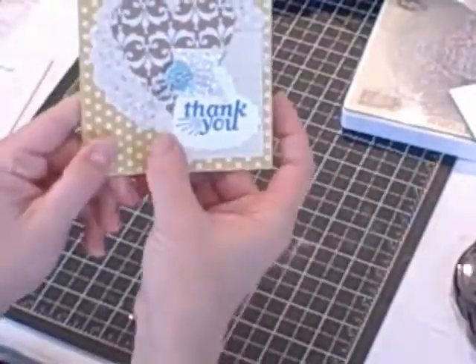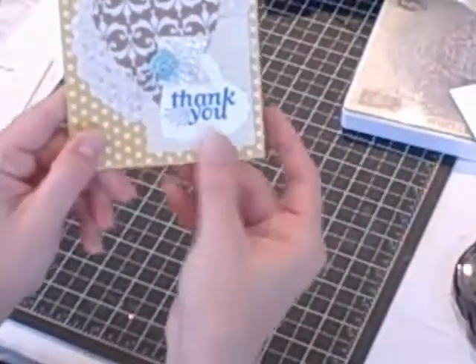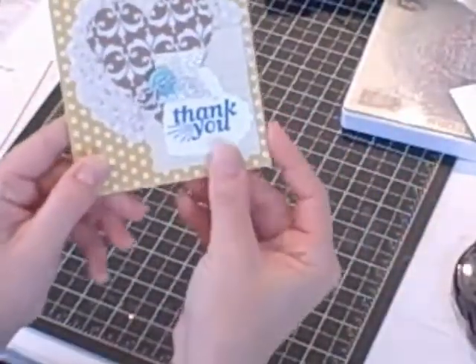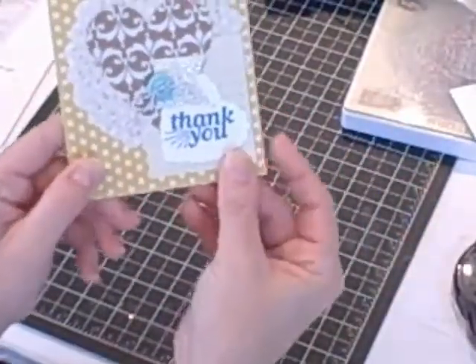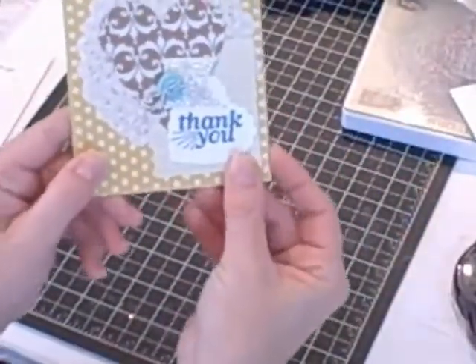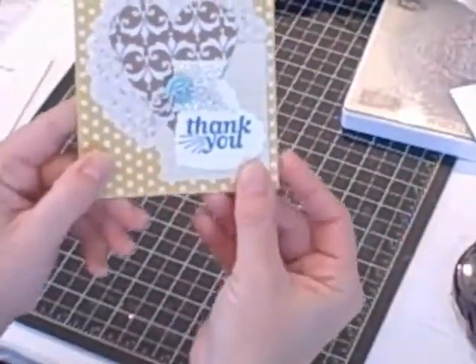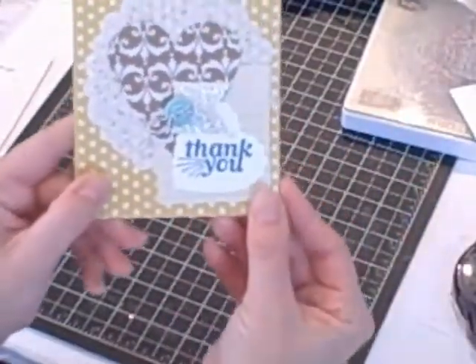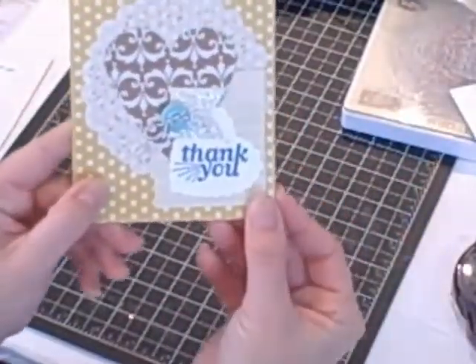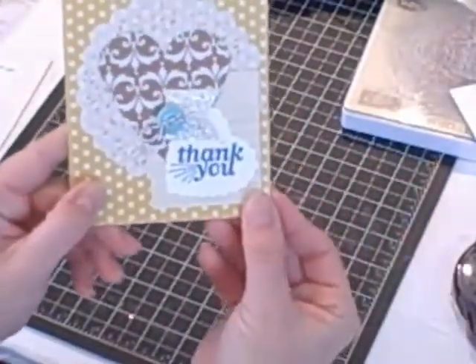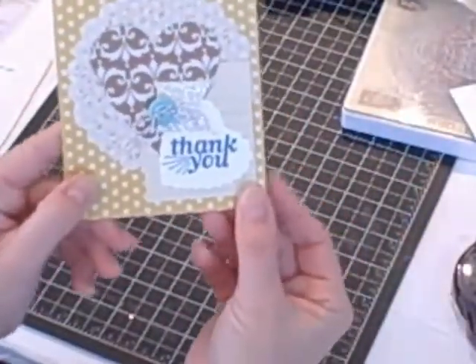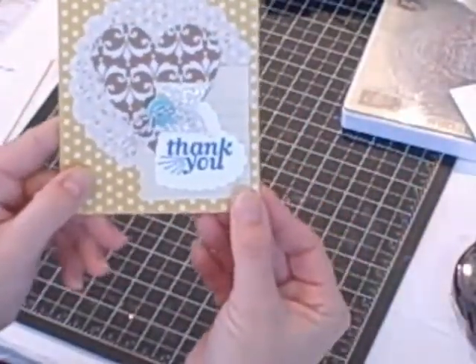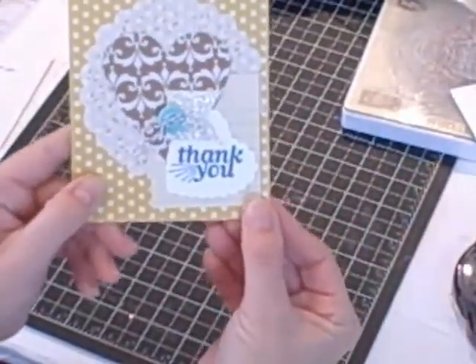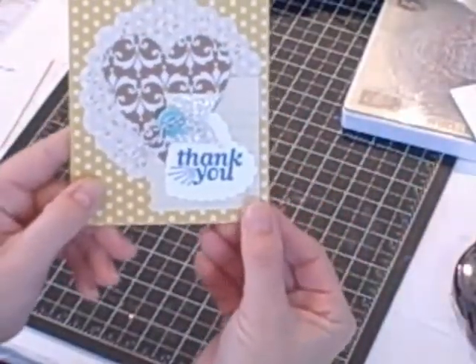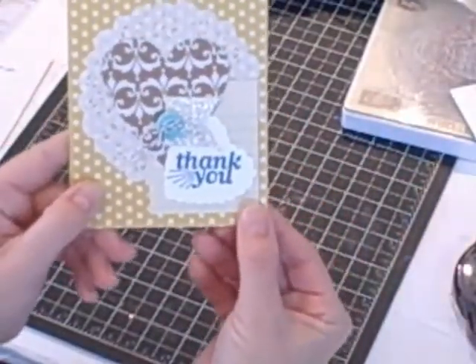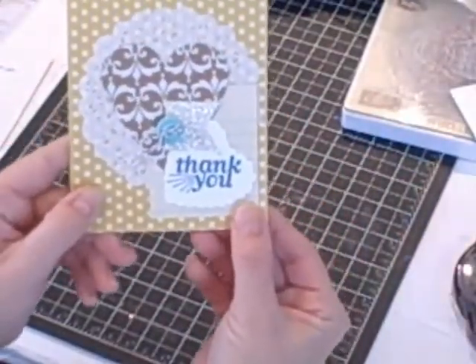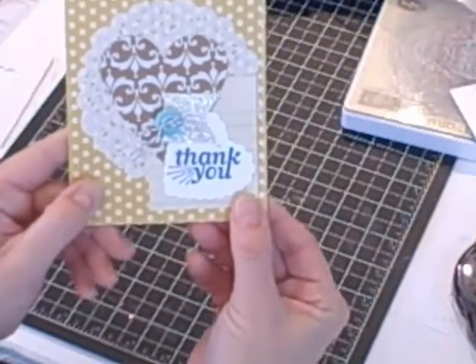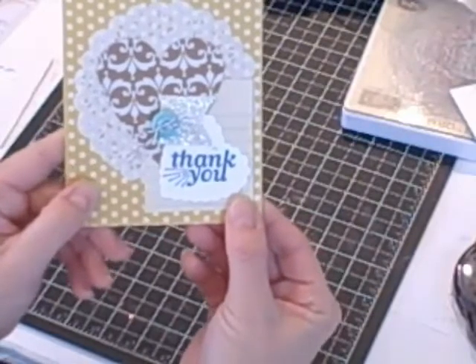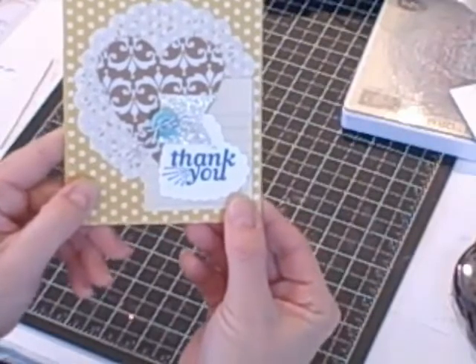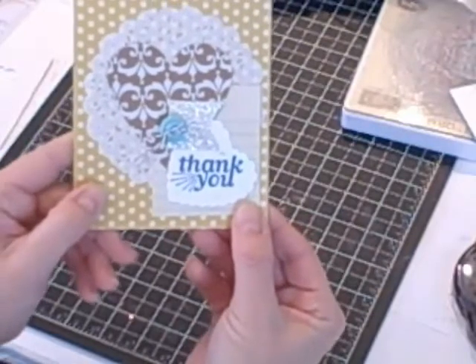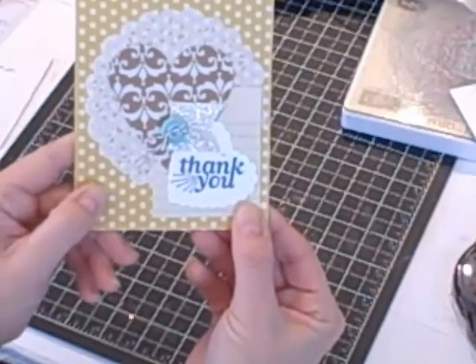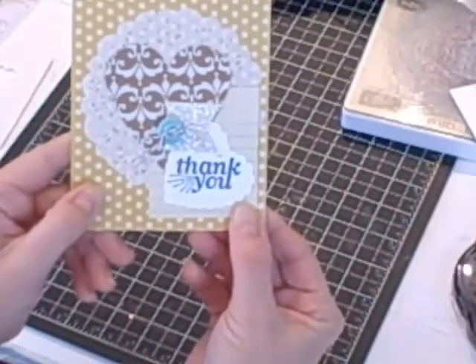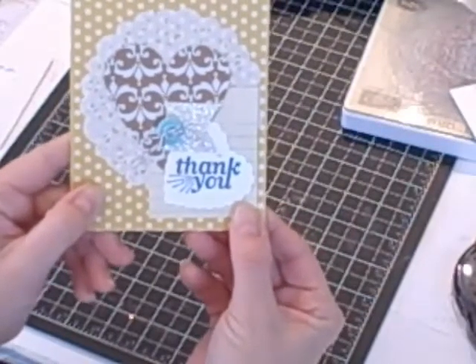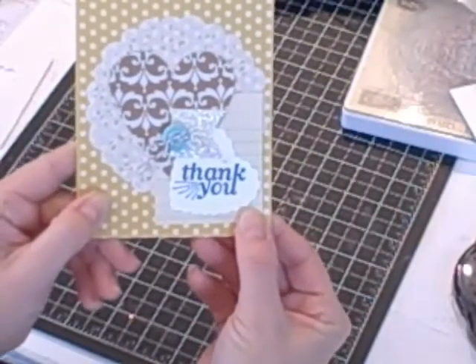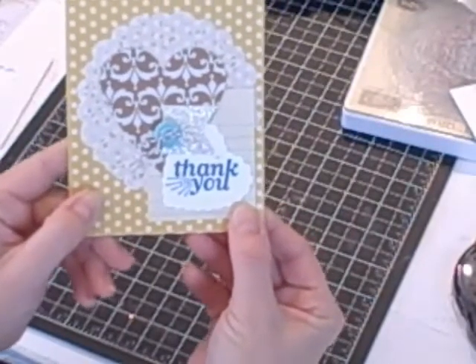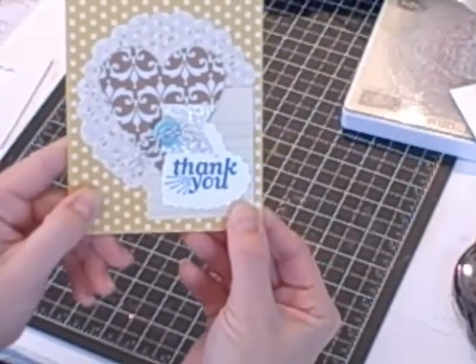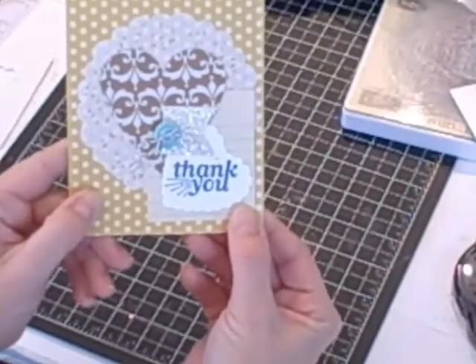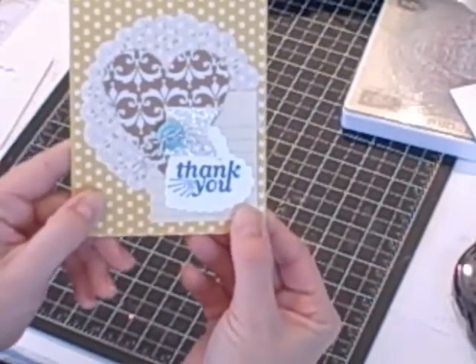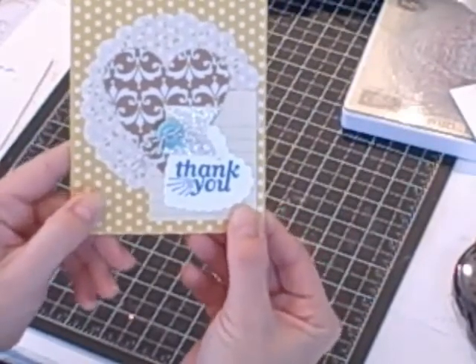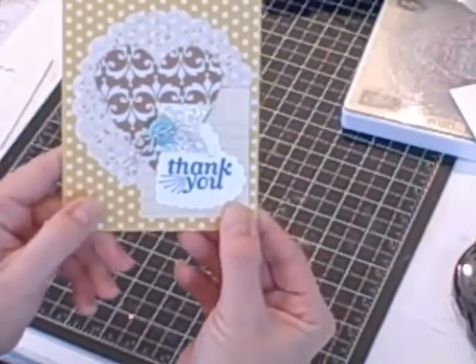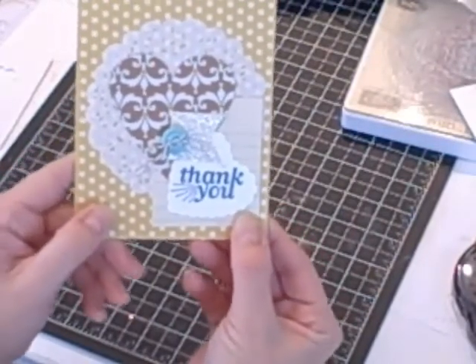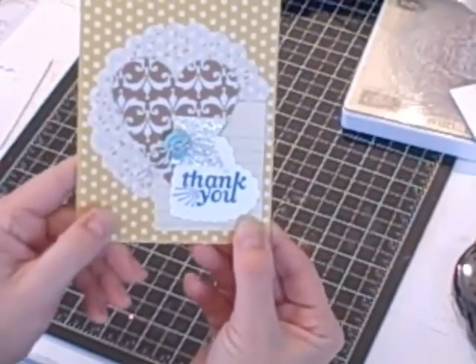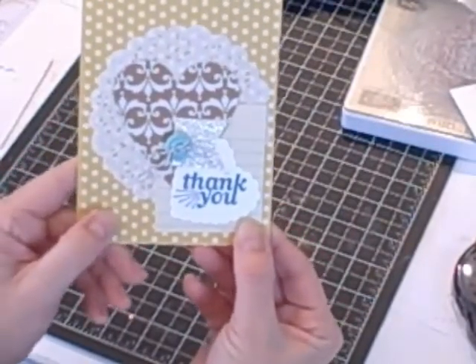And there we go — a very artistic and super cute little thank you card that I created using my Everyday Occasions card kit and my Big Shot.